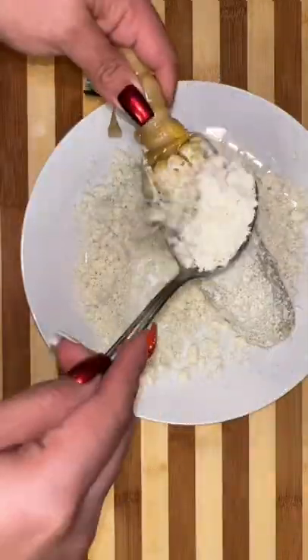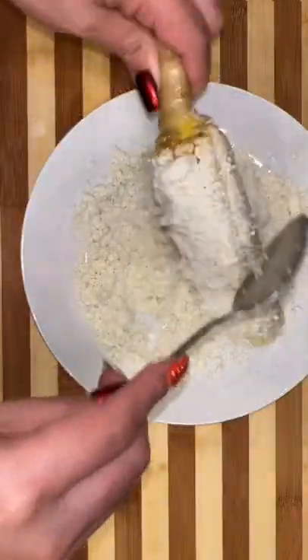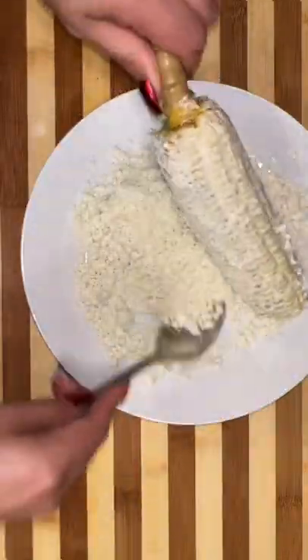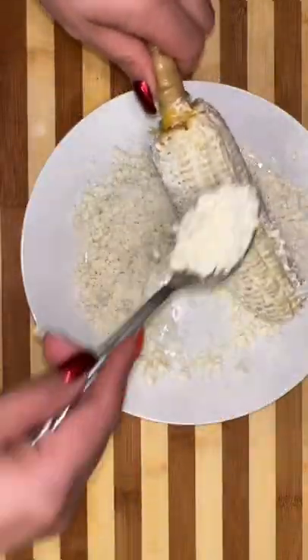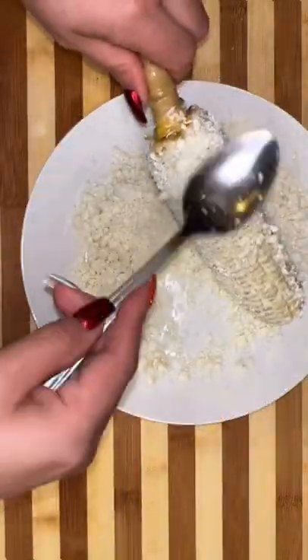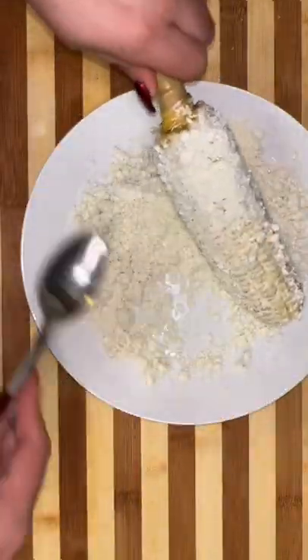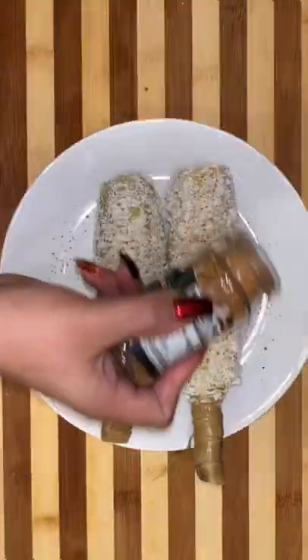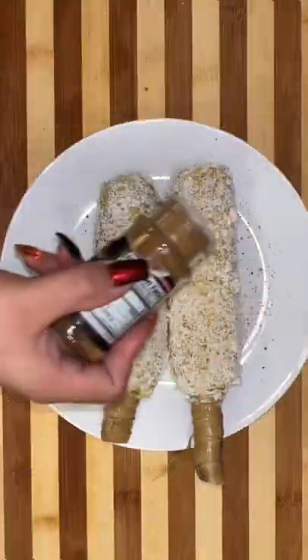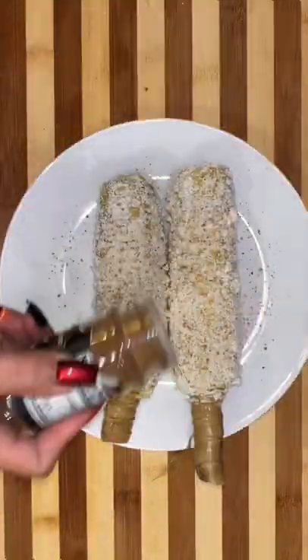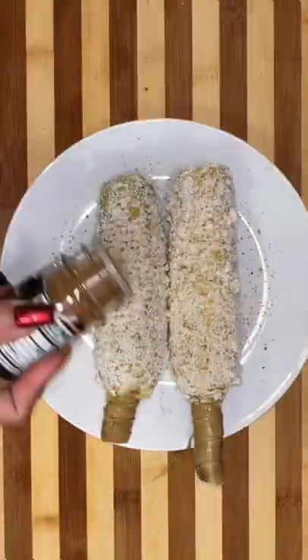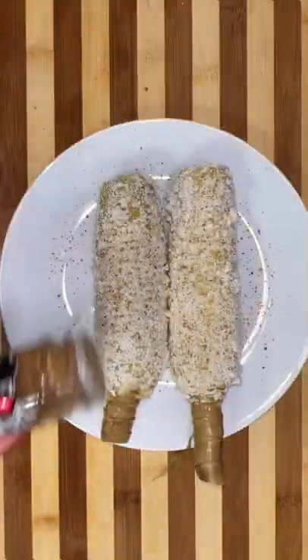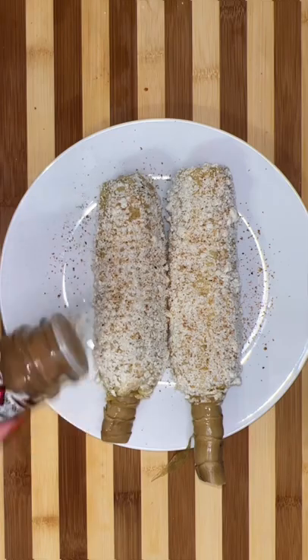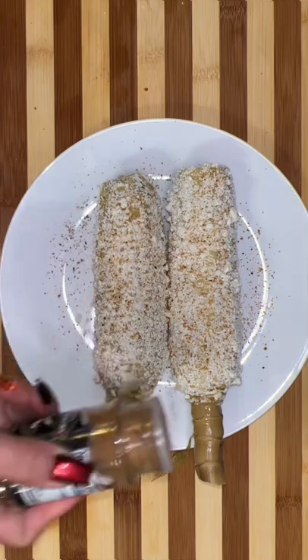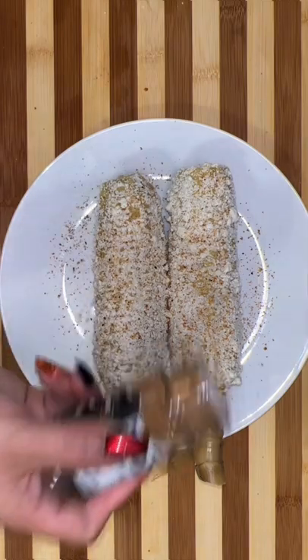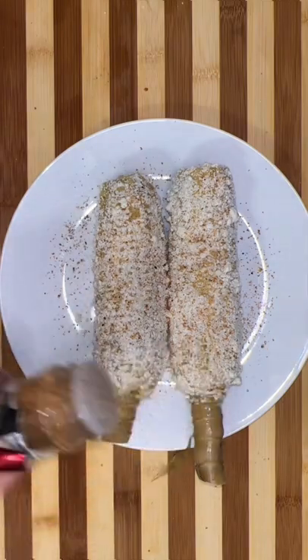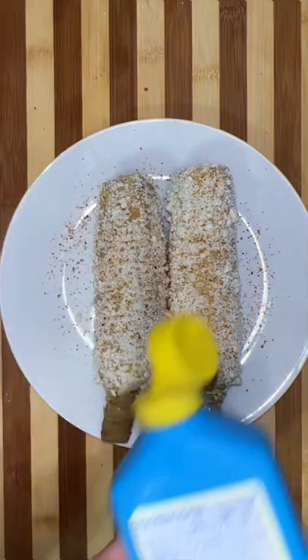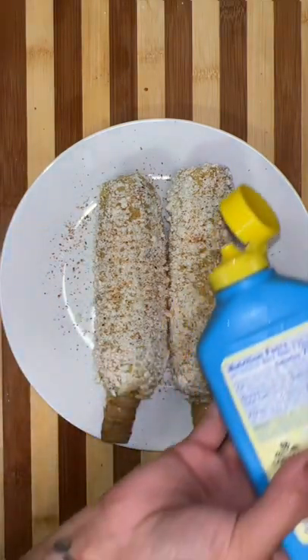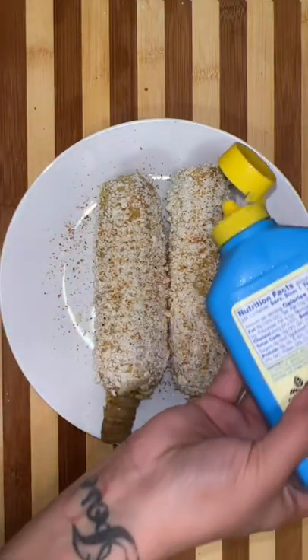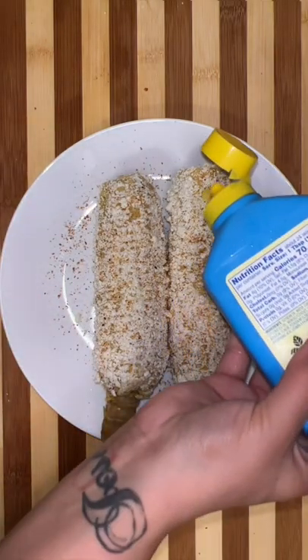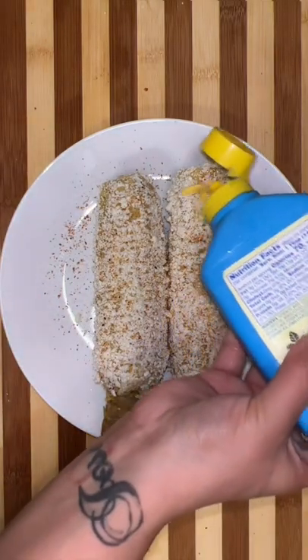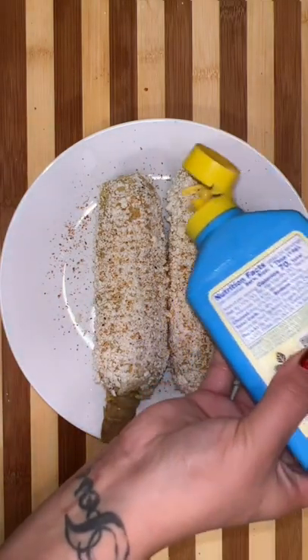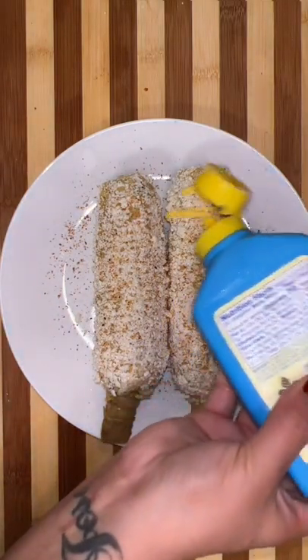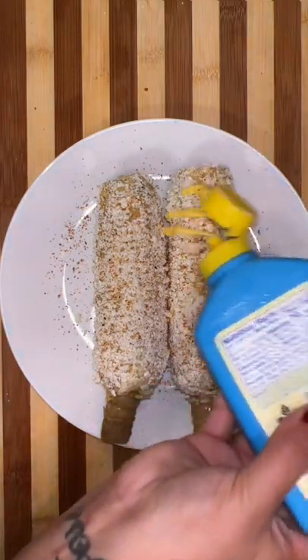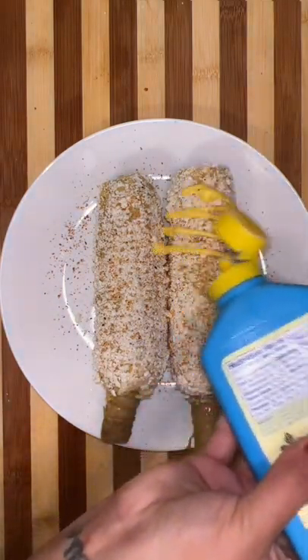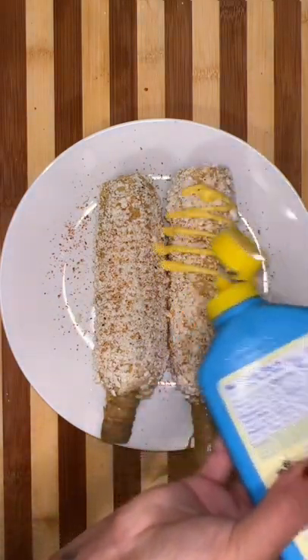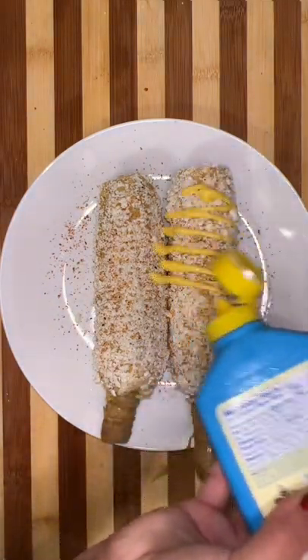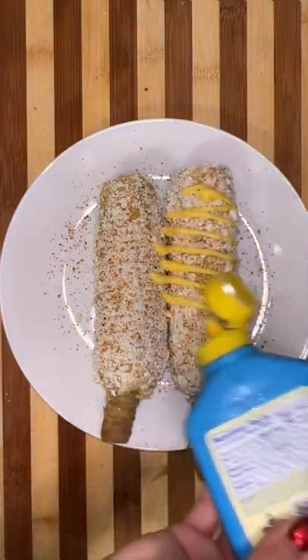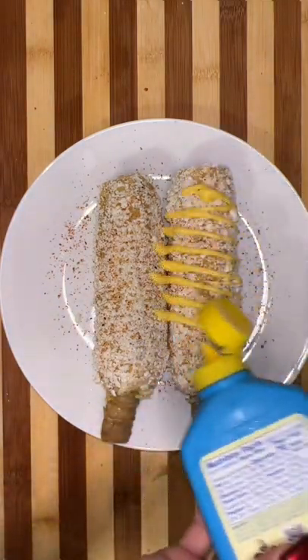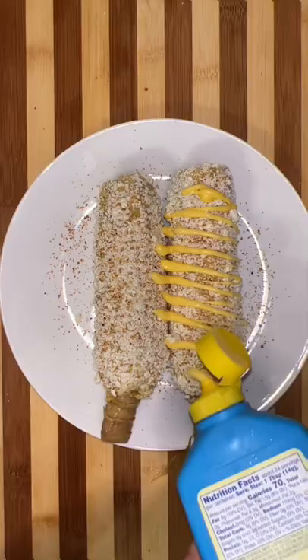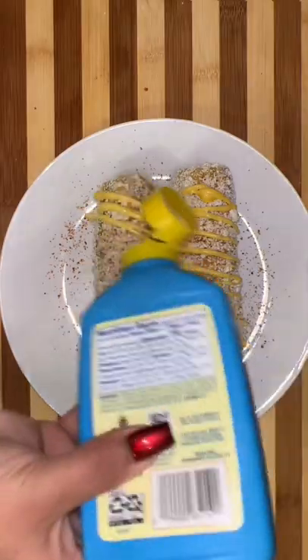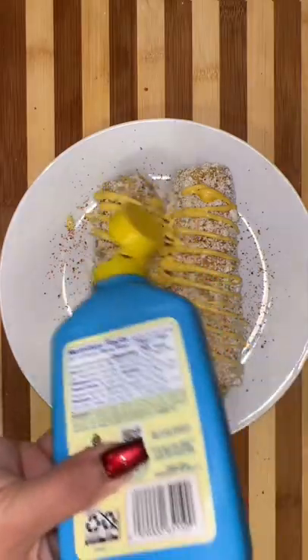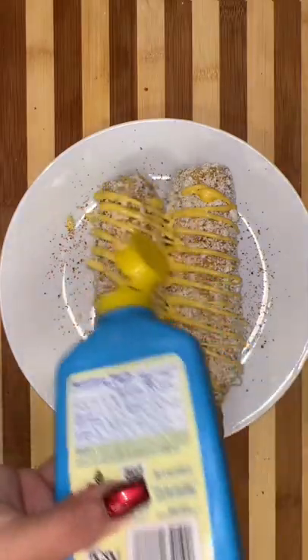We're going to butter up those corn buns with some mayo, top it off with some queso cotija, then sprinkle a little bit of chili powder, and drizzle some butter. That's not any type of butter, guys — that is corn butter.